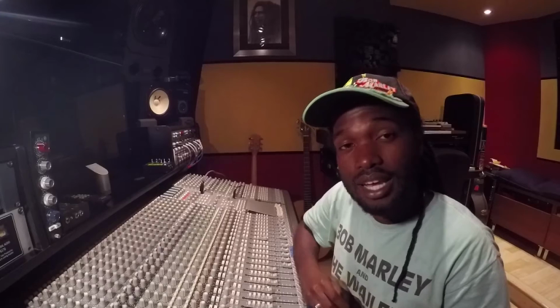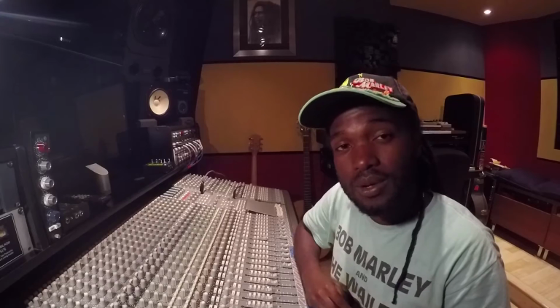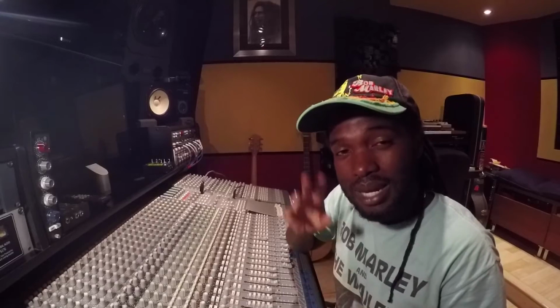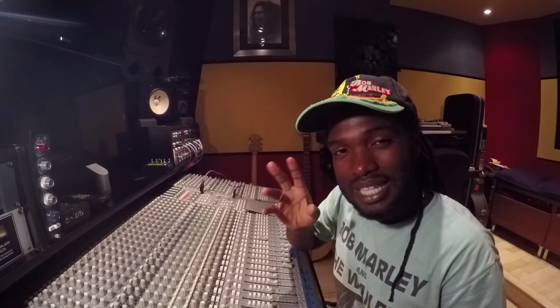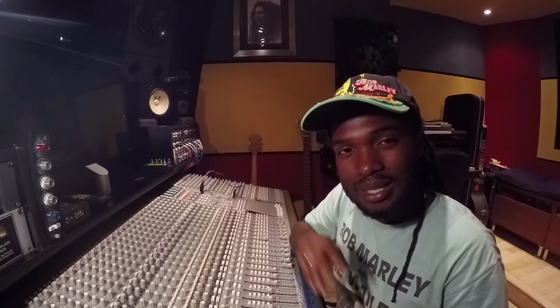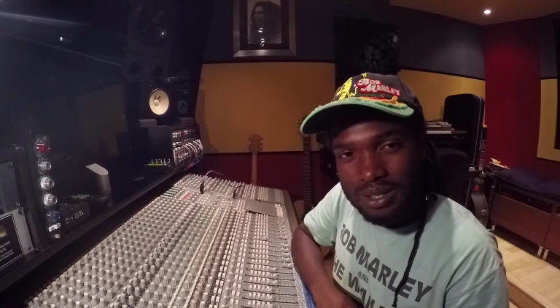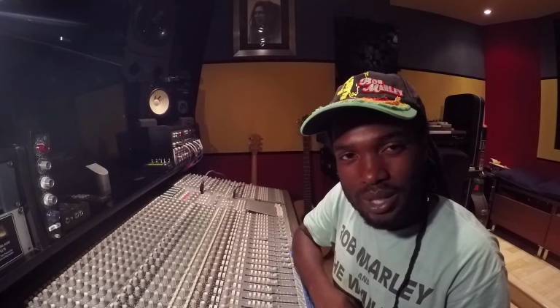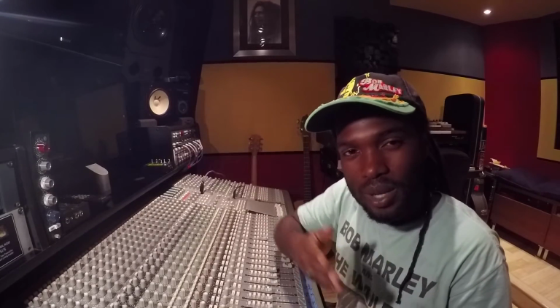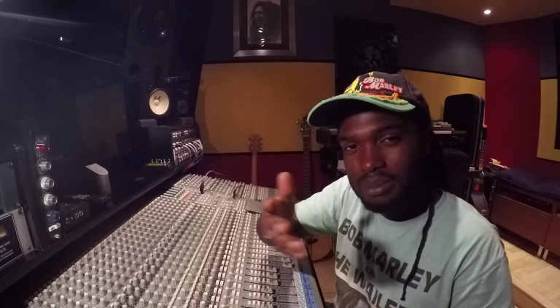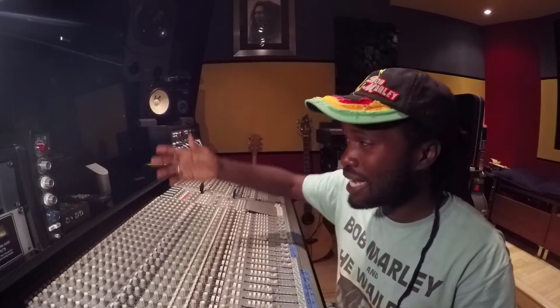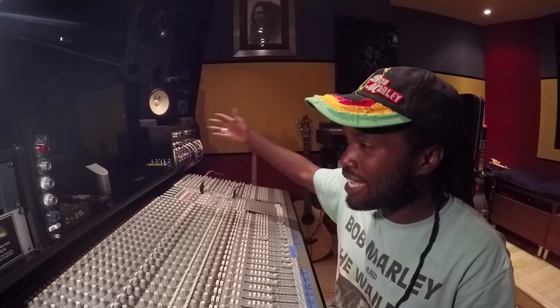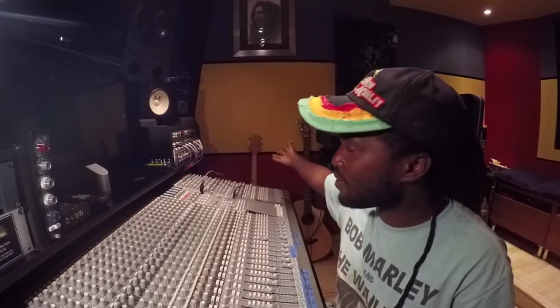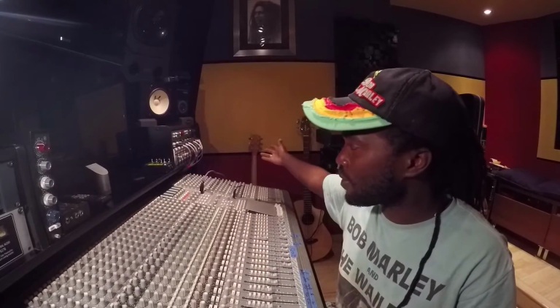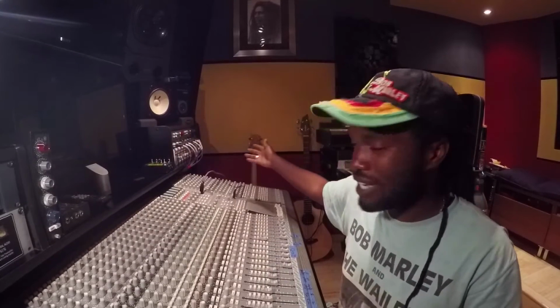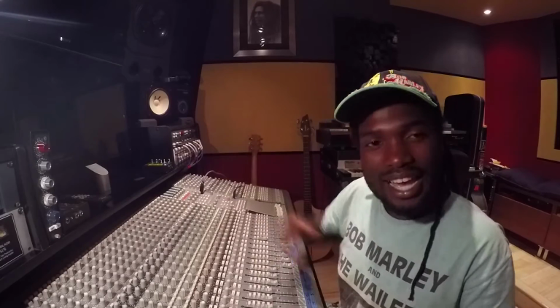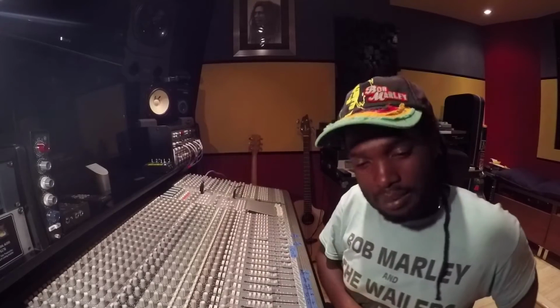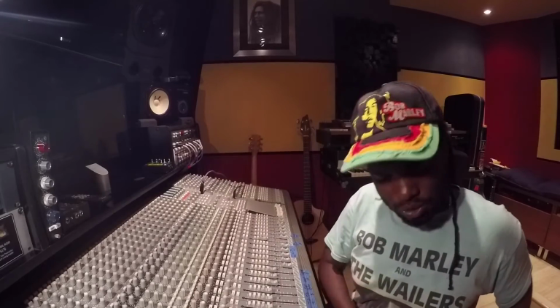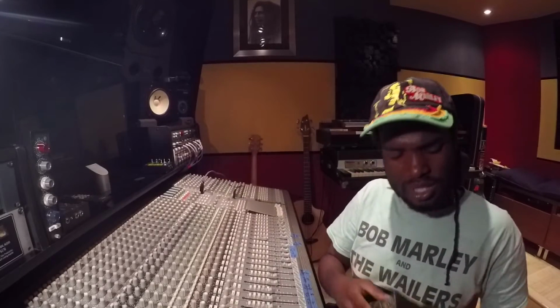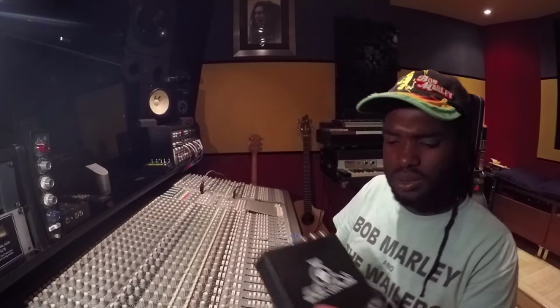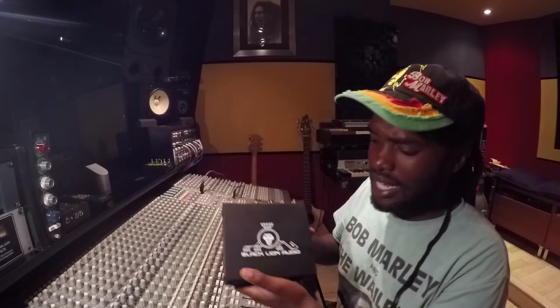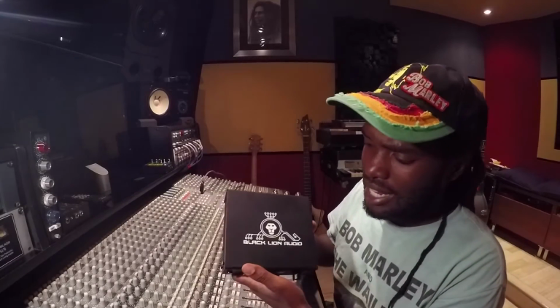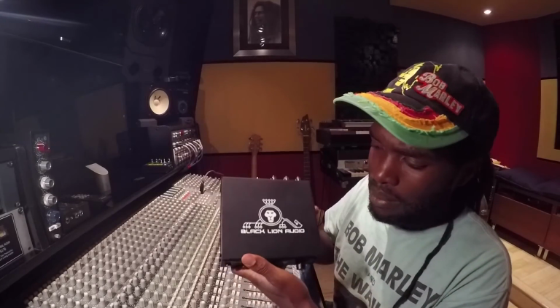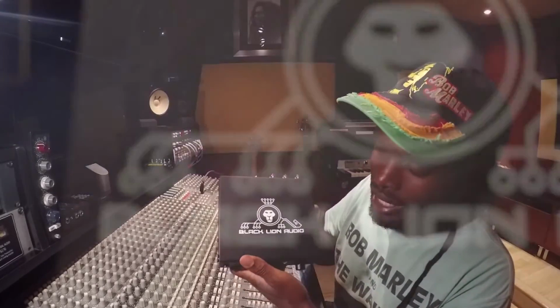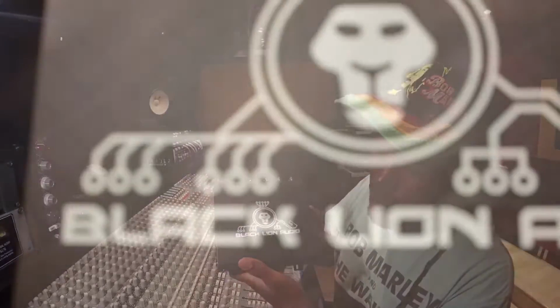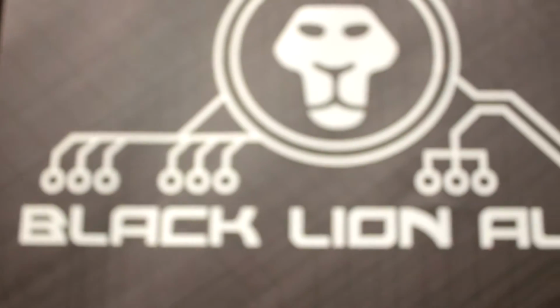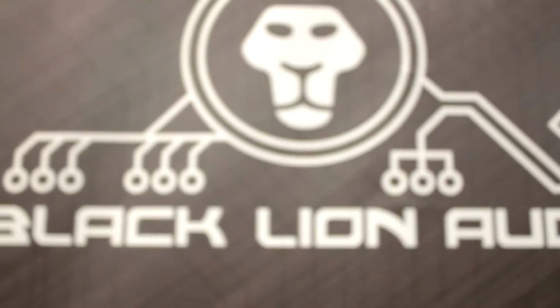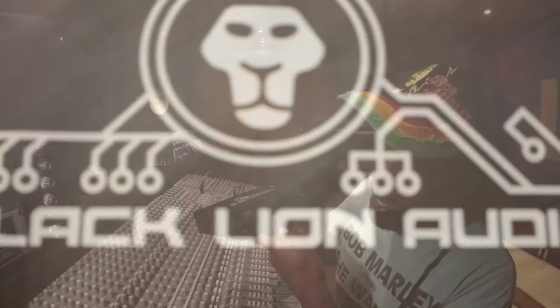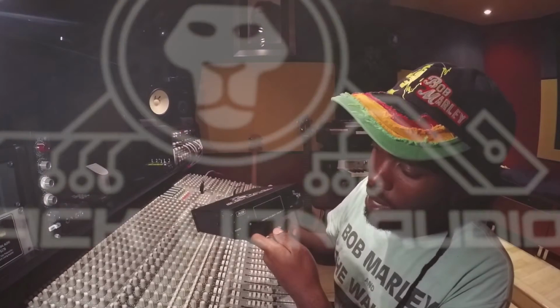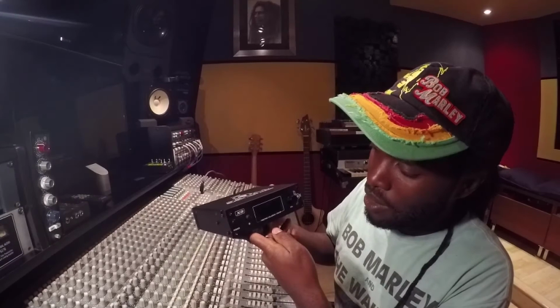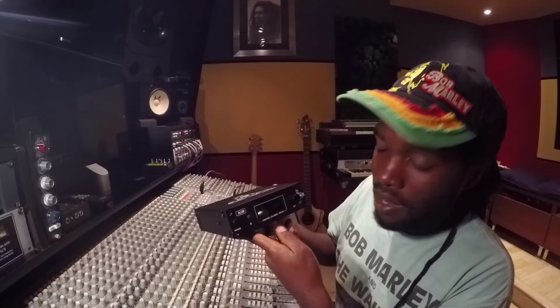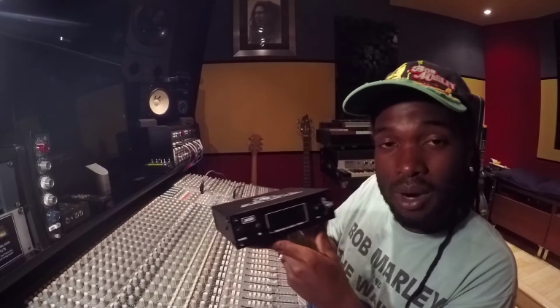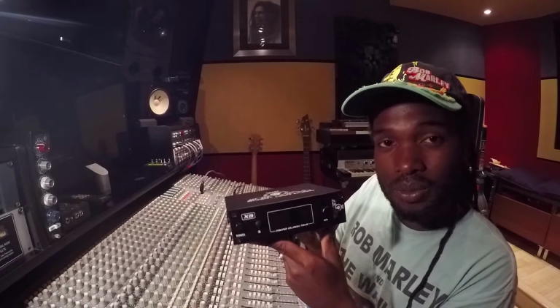Hello, my name is Aston Barr Jr. Welcome to Badlion Studio. I'm introducing to you today the Blacklion Audio XB Micro Clock Mark III.